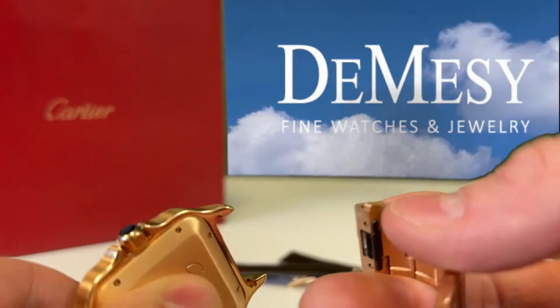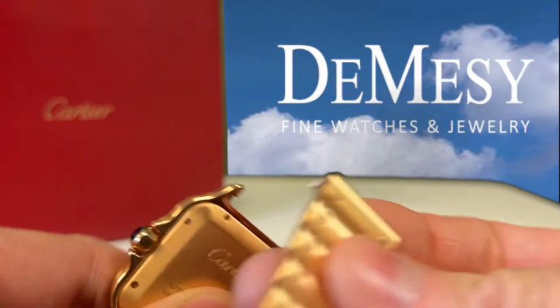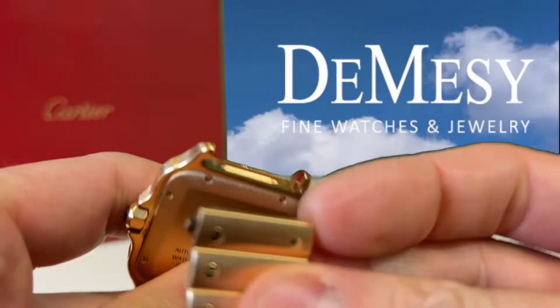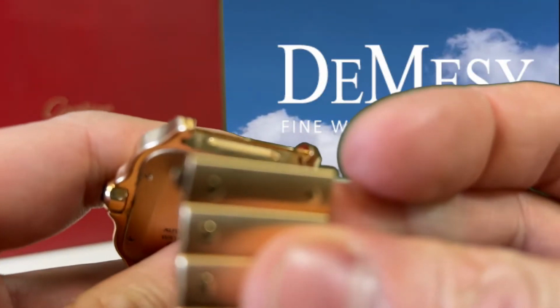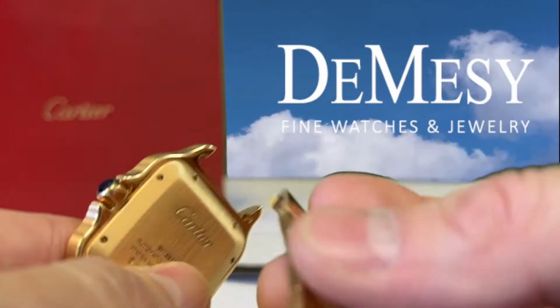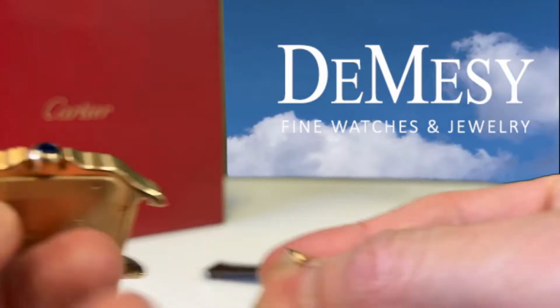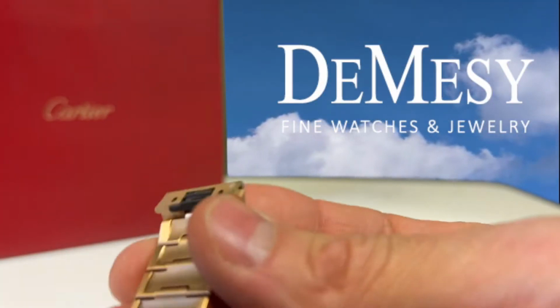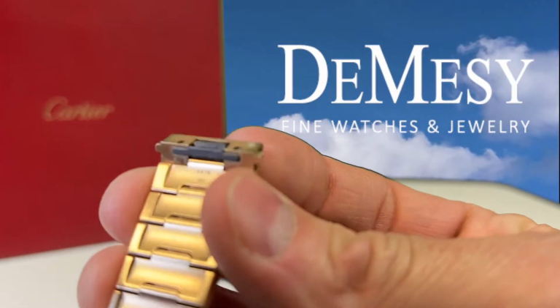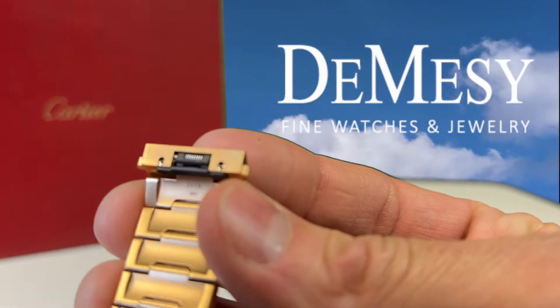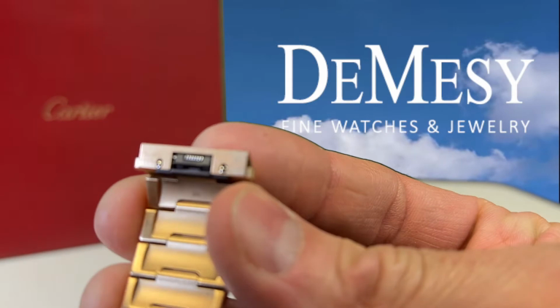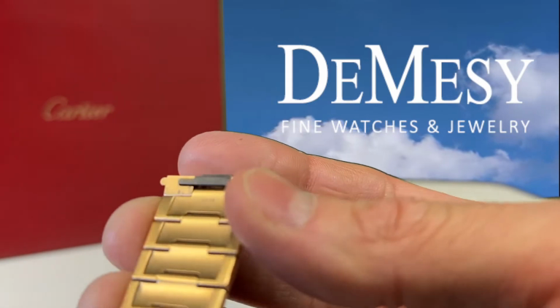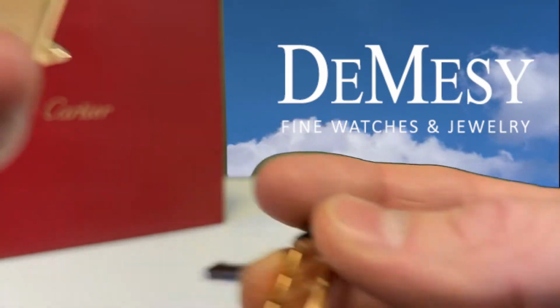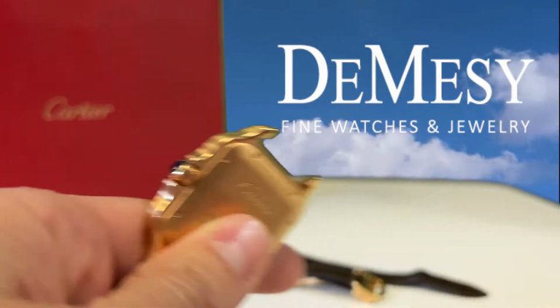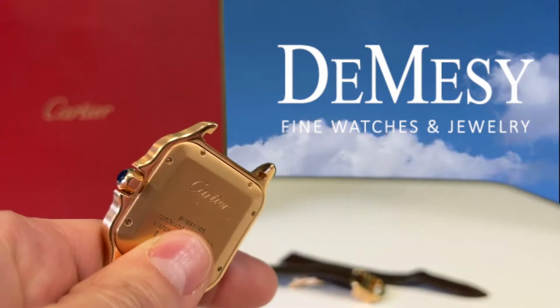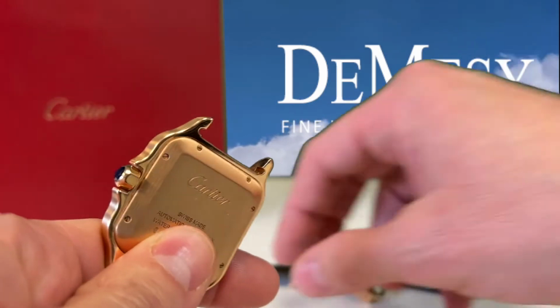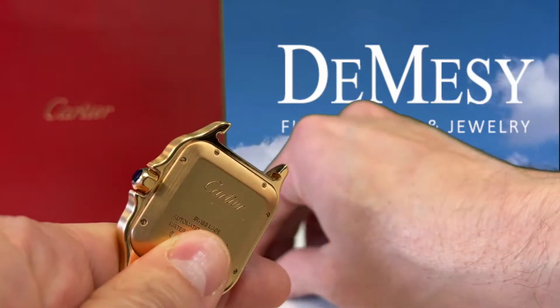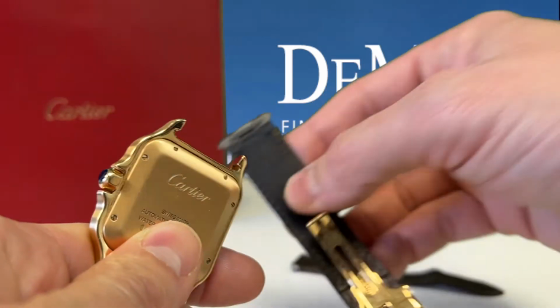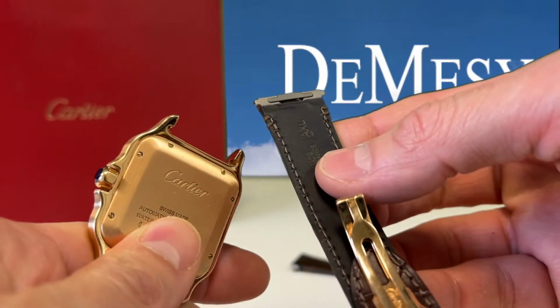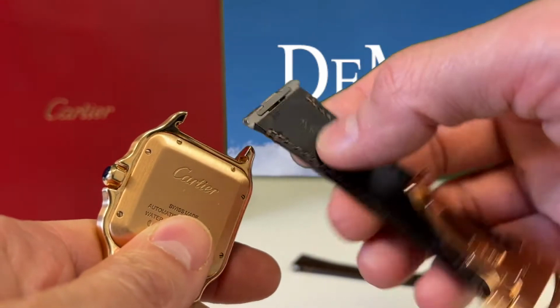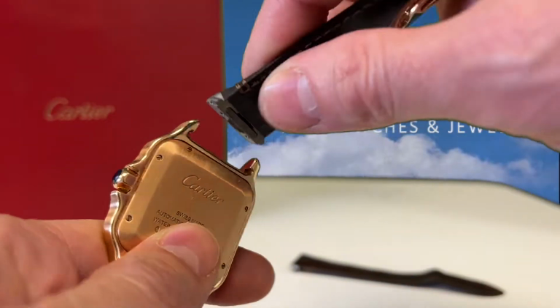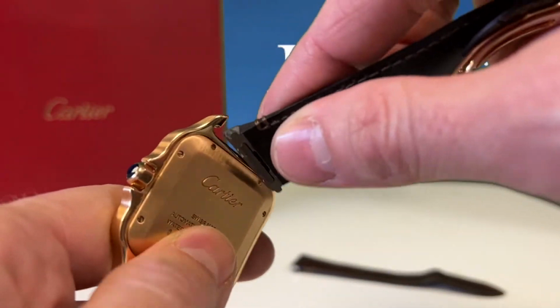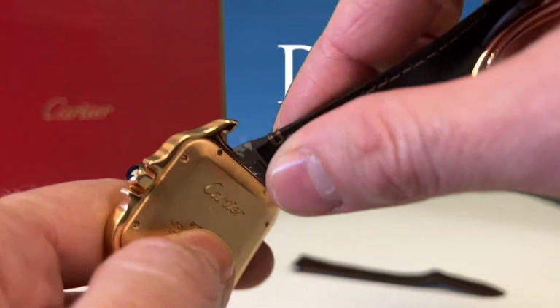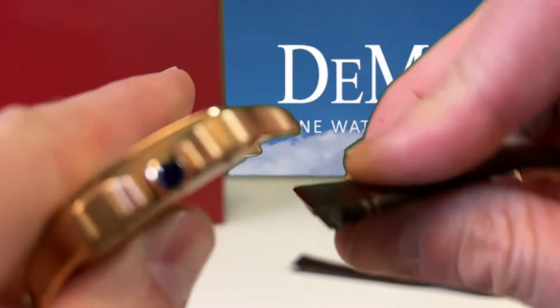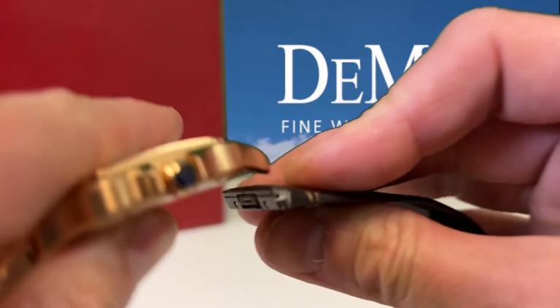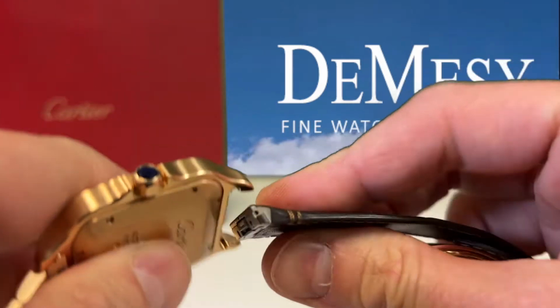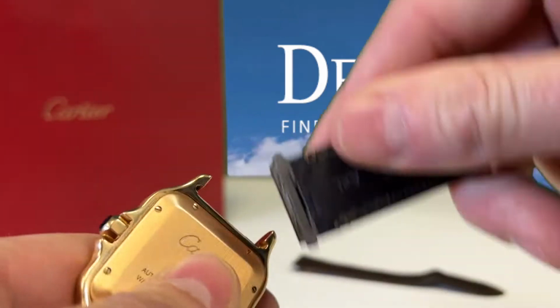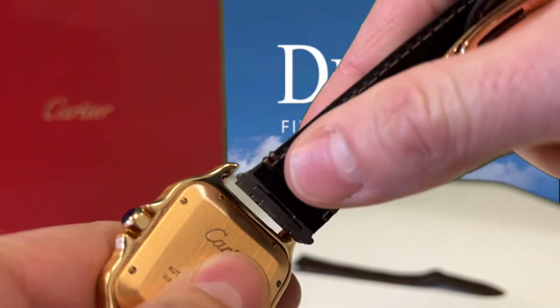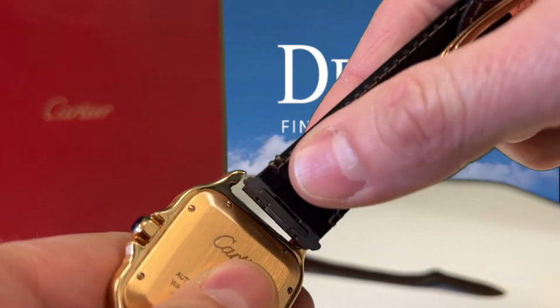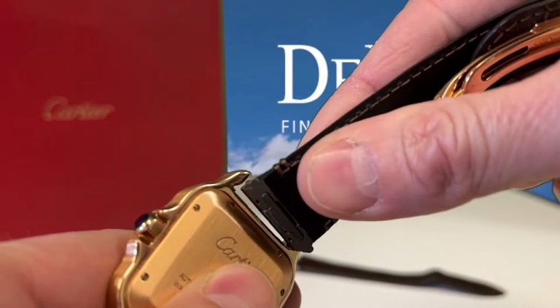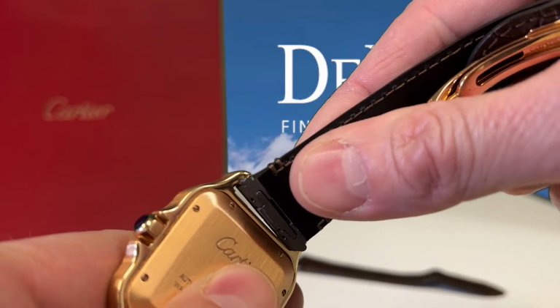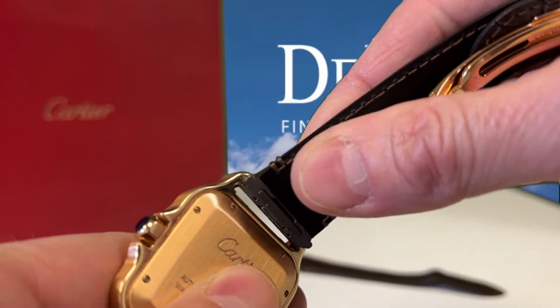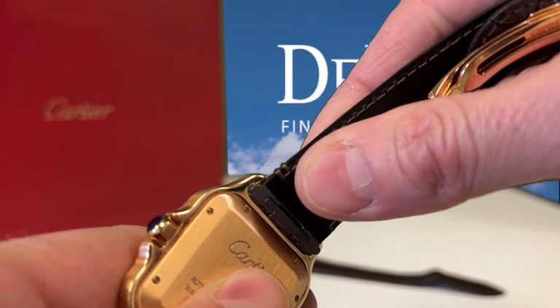With this new system, a simple press of the spring-loaded button and the bracelet is released. No more spring bars flying everywhere. Simply come in from the interior side of the case, a simple click, and you're ready to enjoy that new strap.